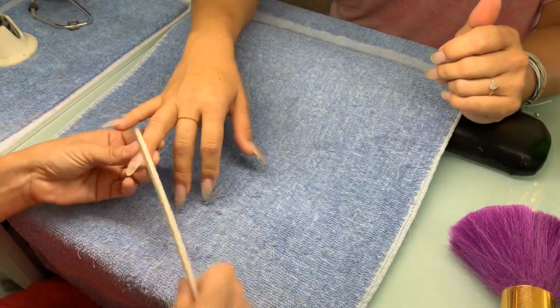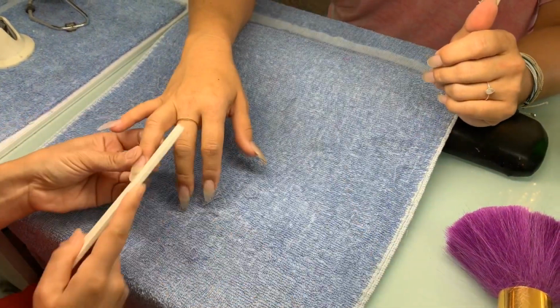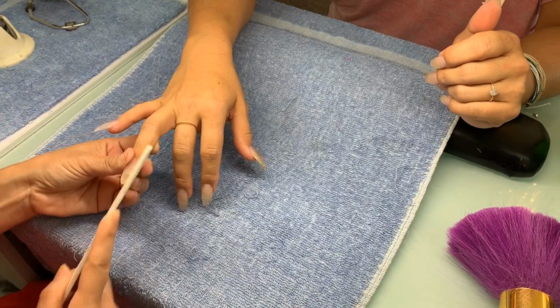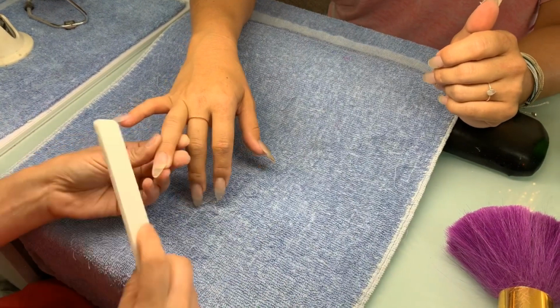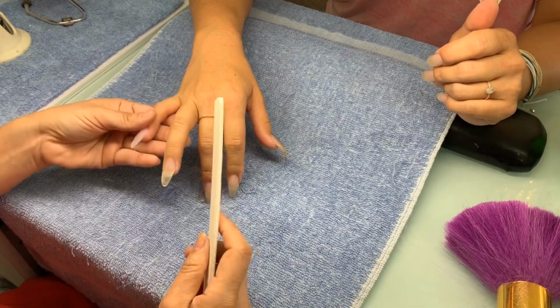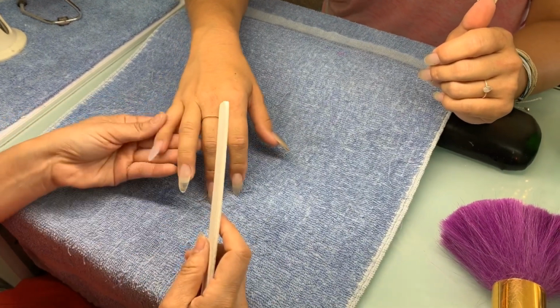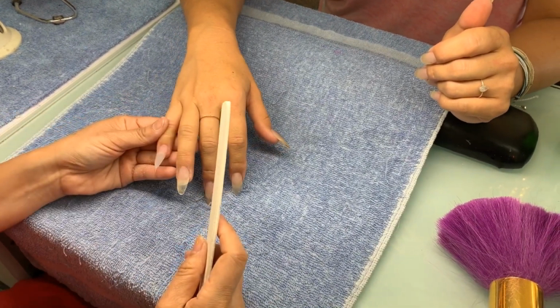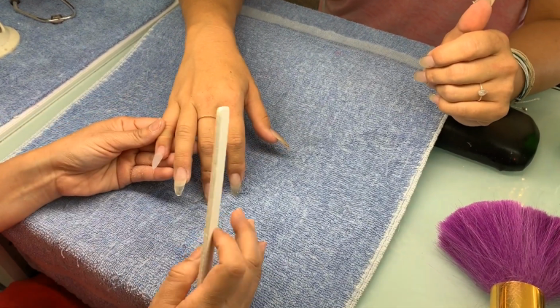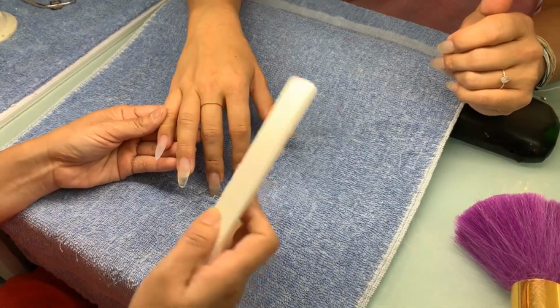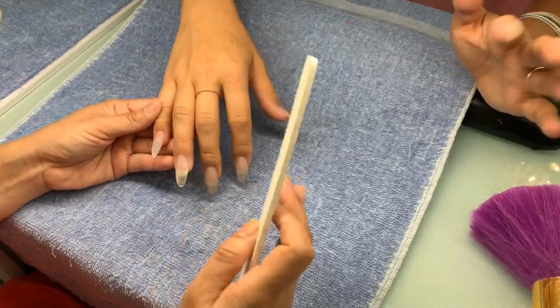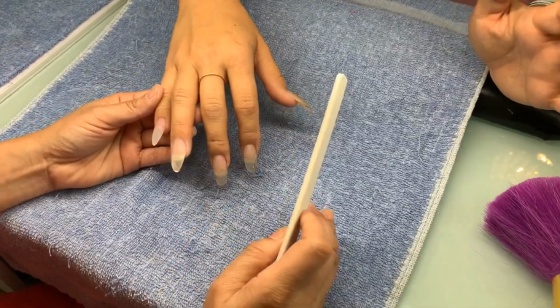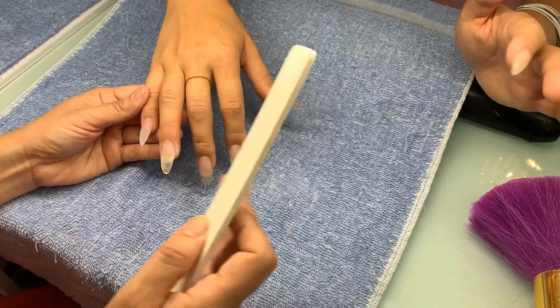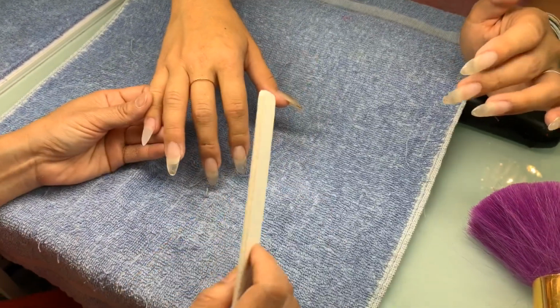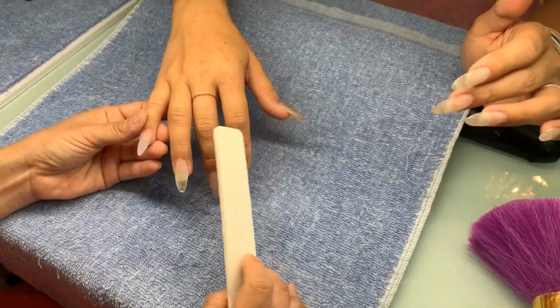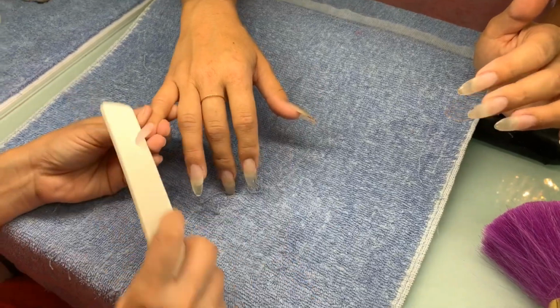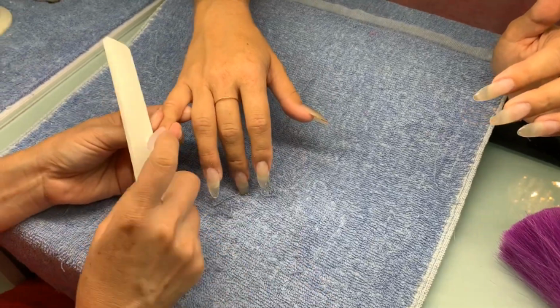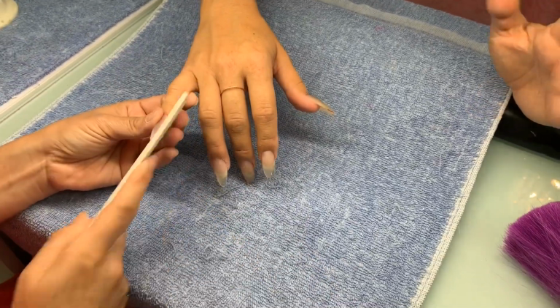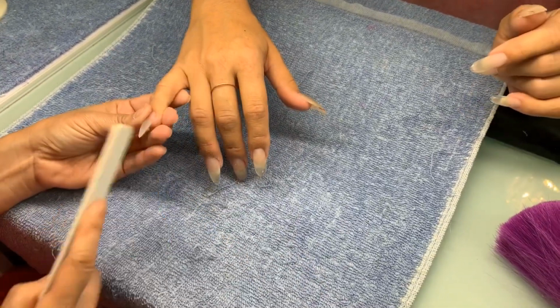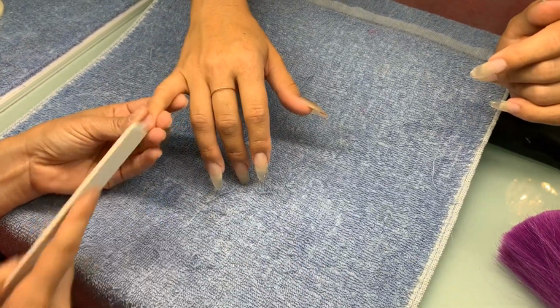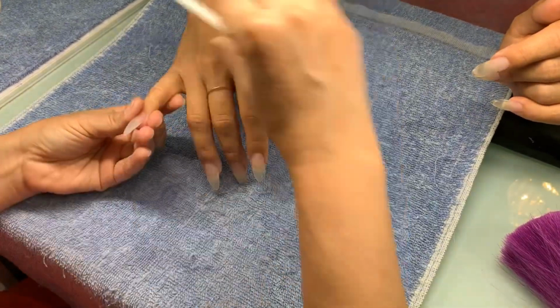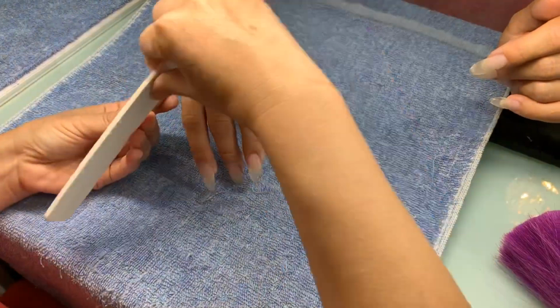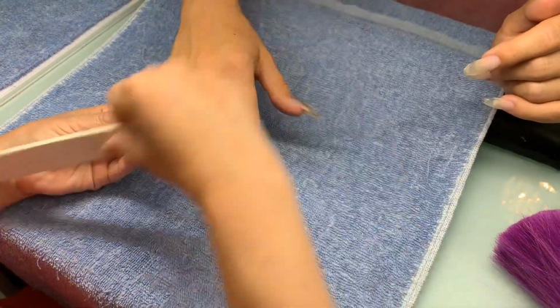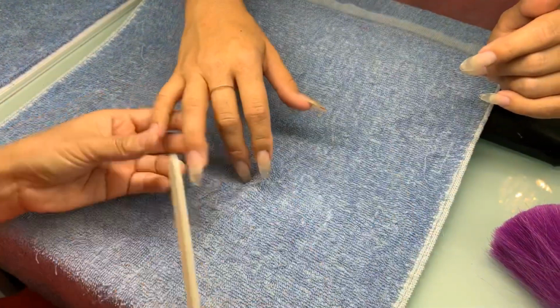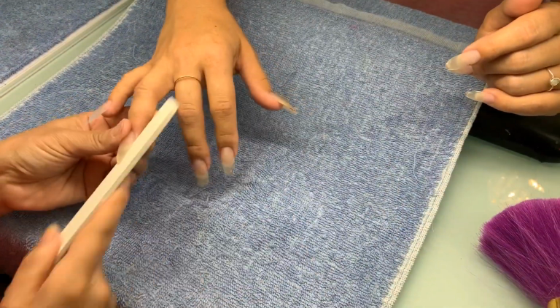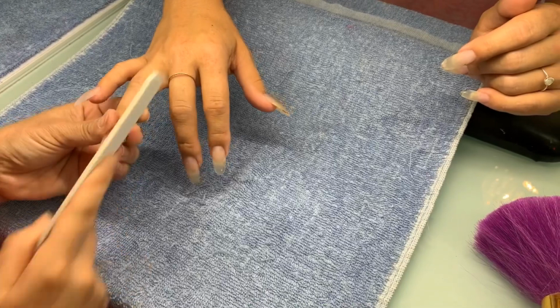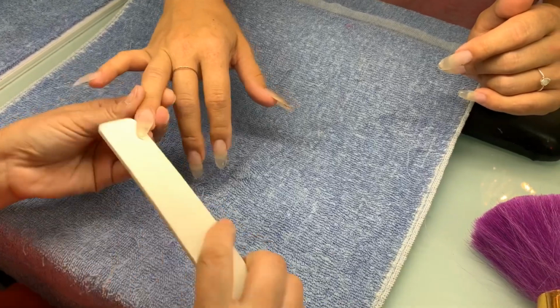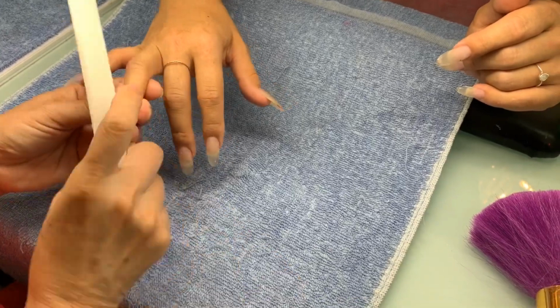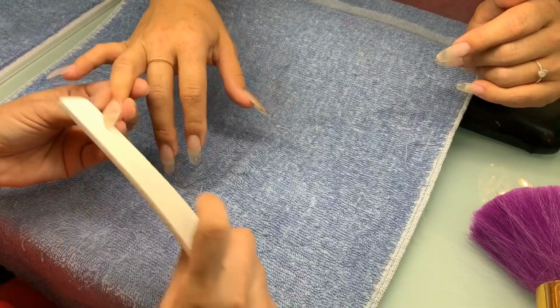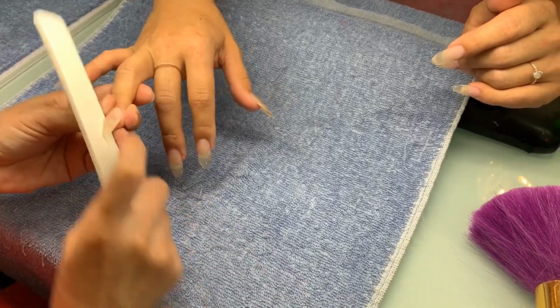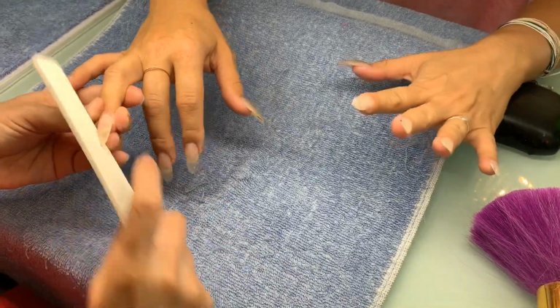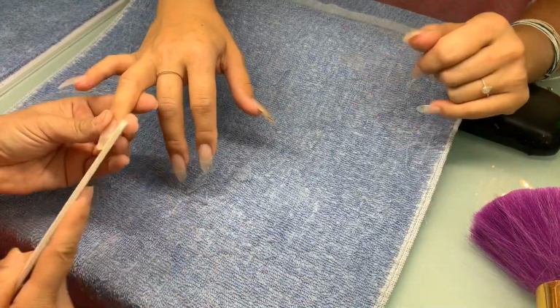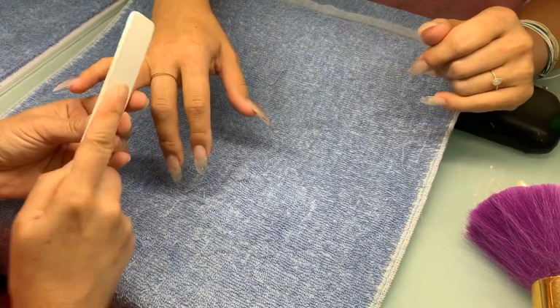It looks kind of like a little bit almond, a little bit stiletto — this is our own shape. I like stiletto, but it's too sharp for performance. It would stab through nylons and costumes. So we do stiletto and then we round it off.